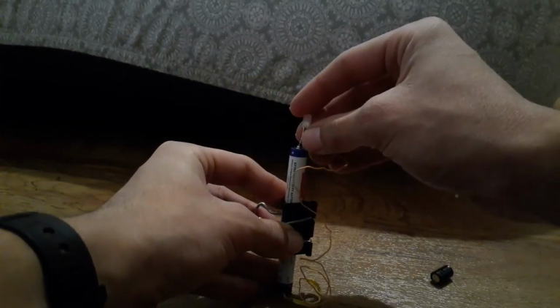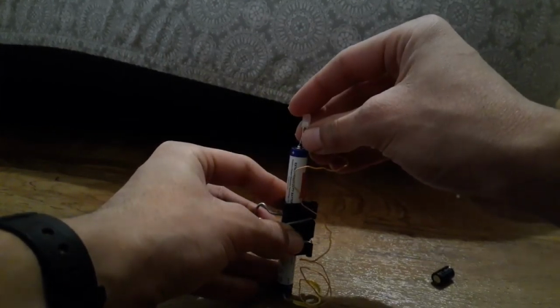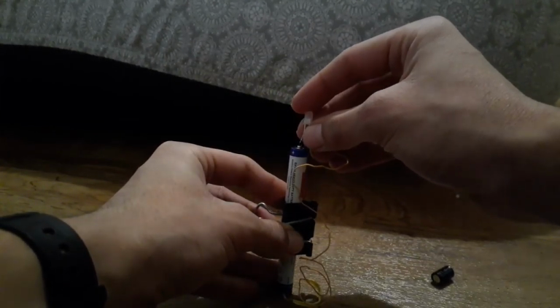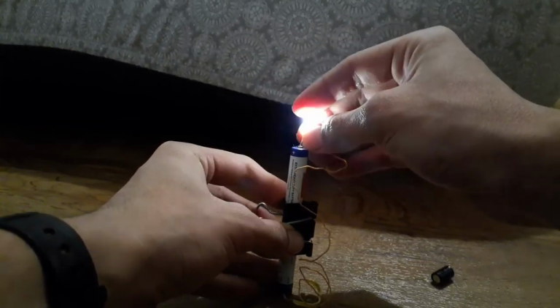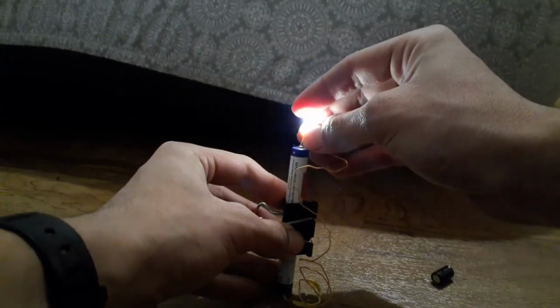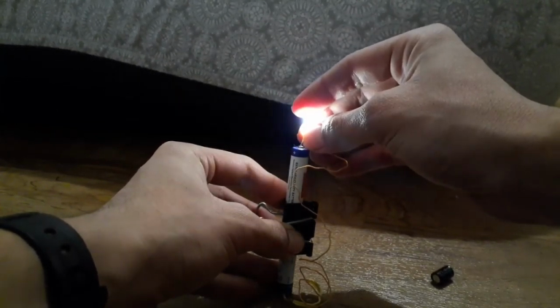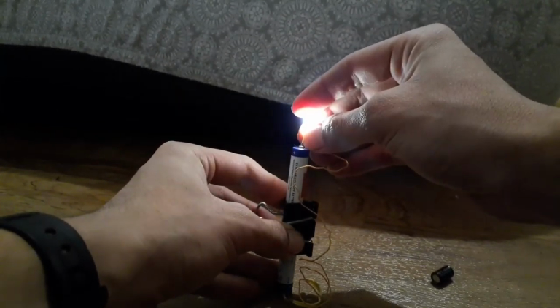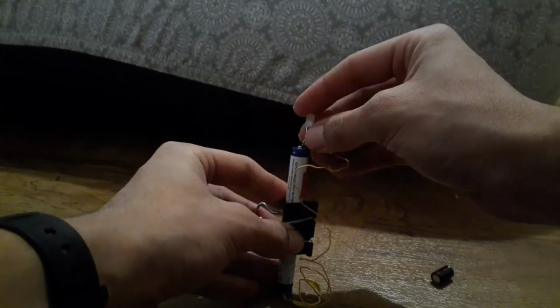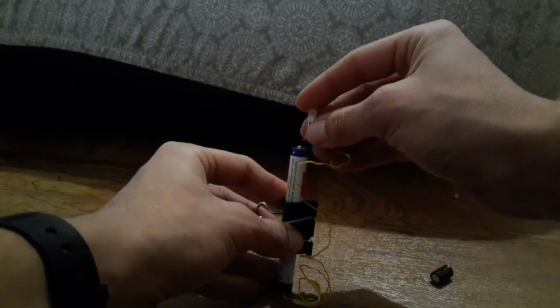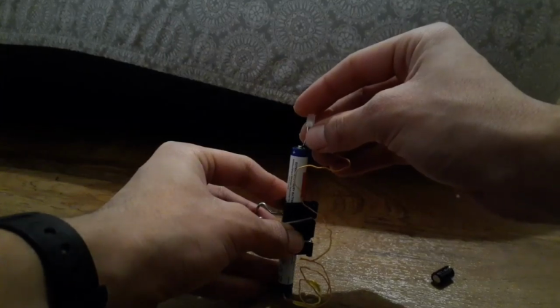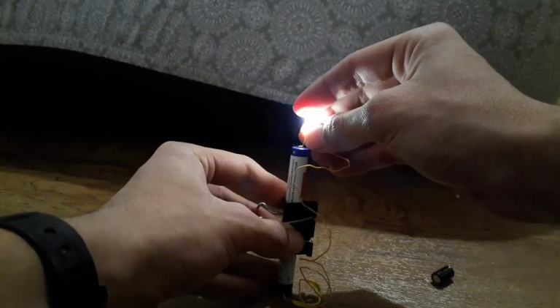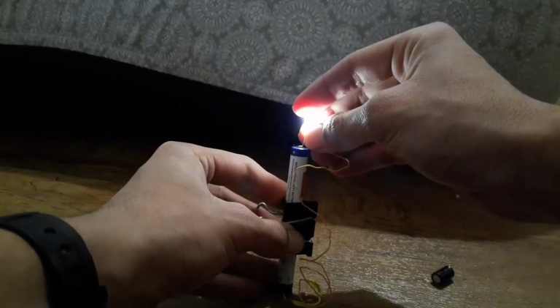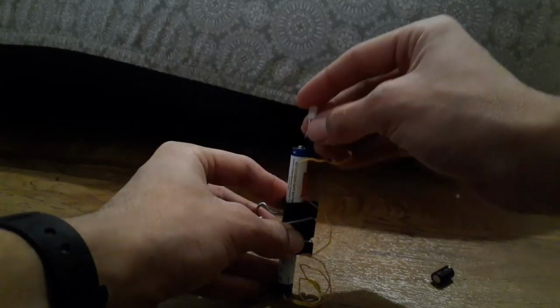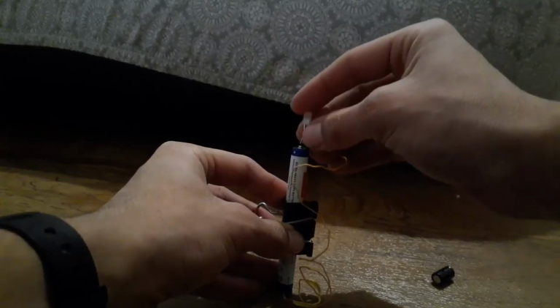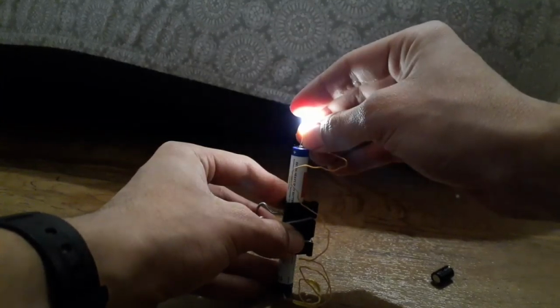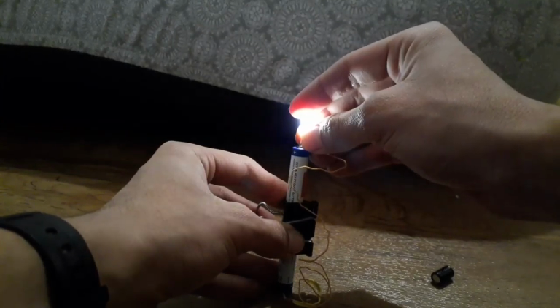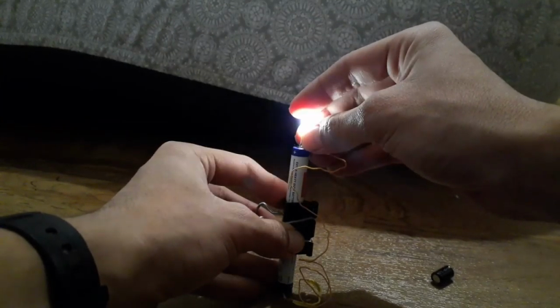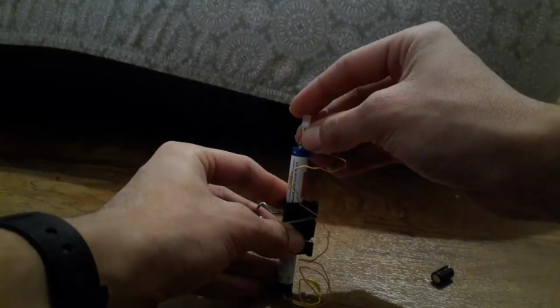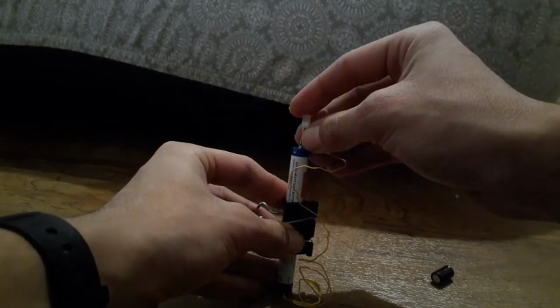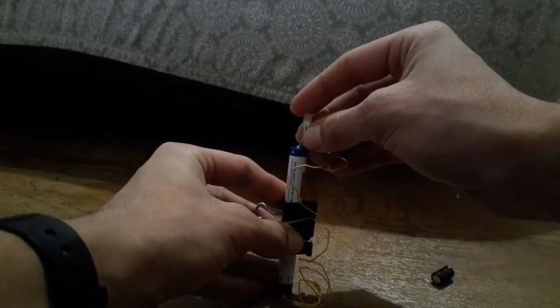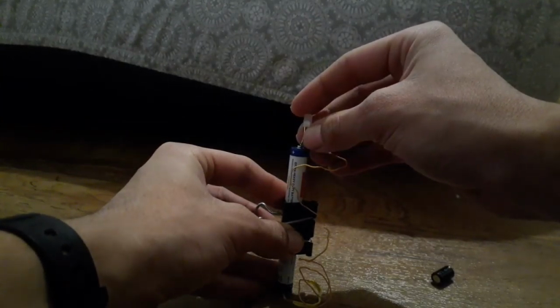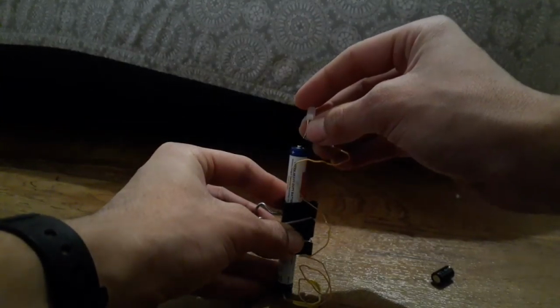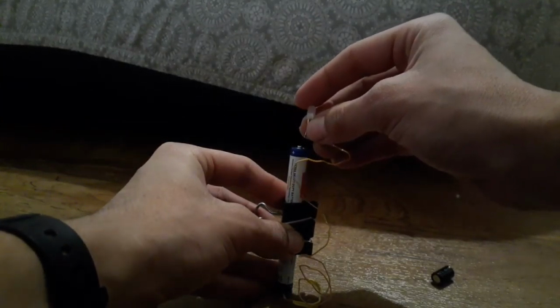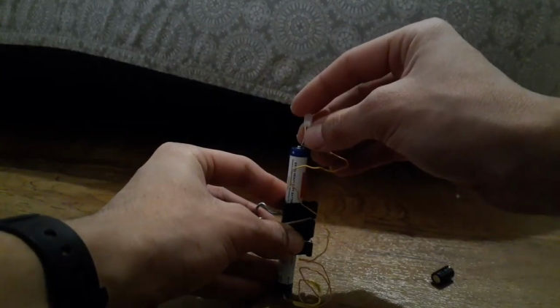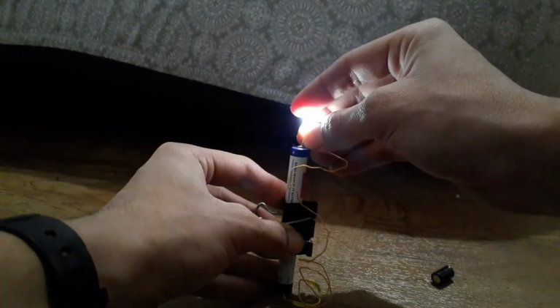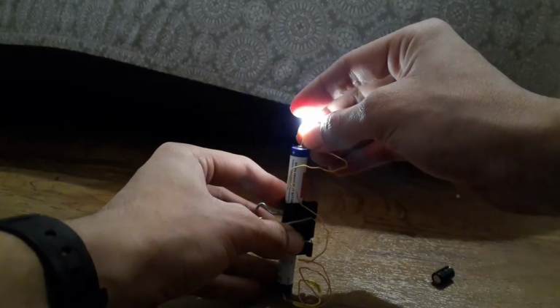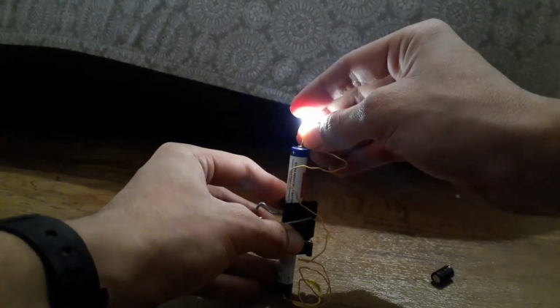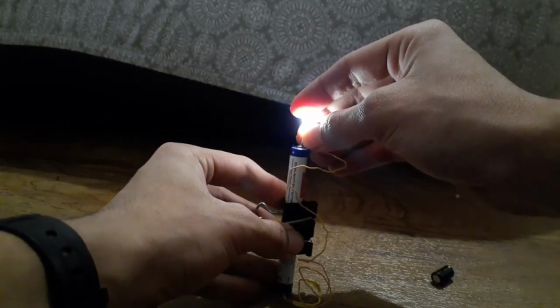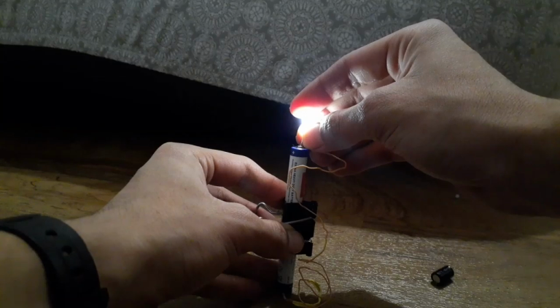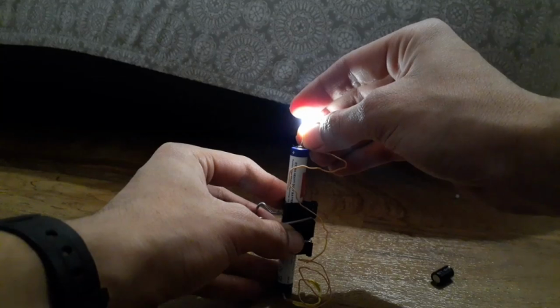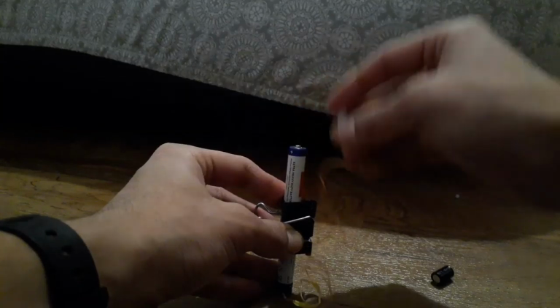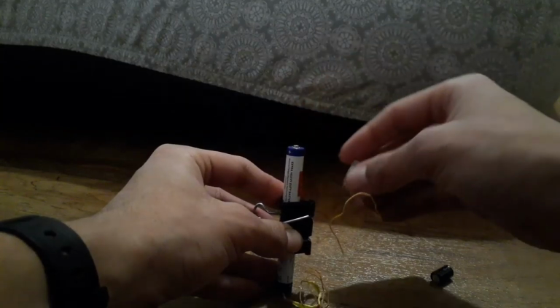You have two conductive surfaces overlapping but not touching, isolated by a non-conductor called a dielectric — that can be air, or better materials.